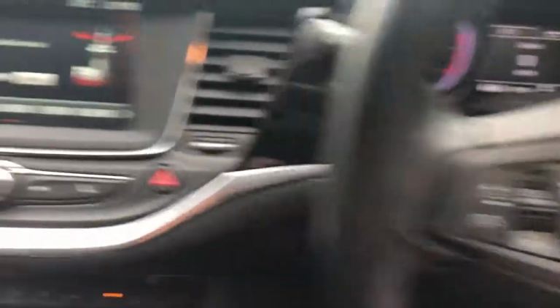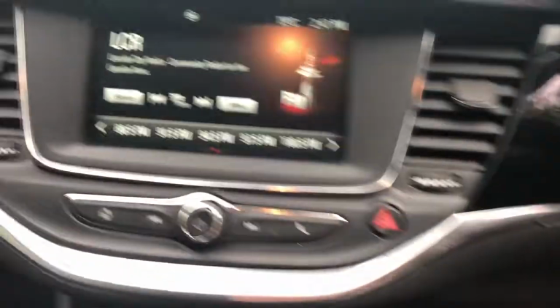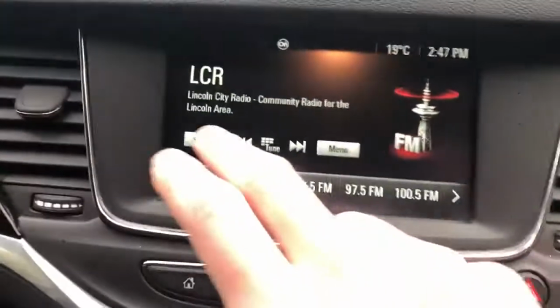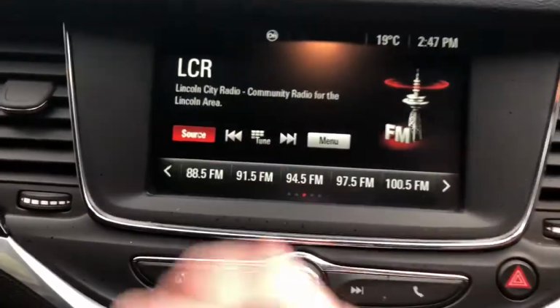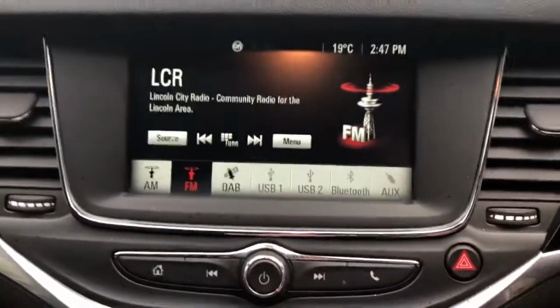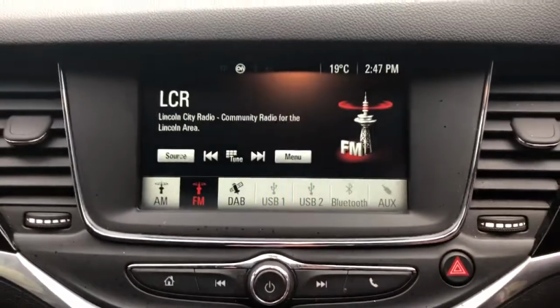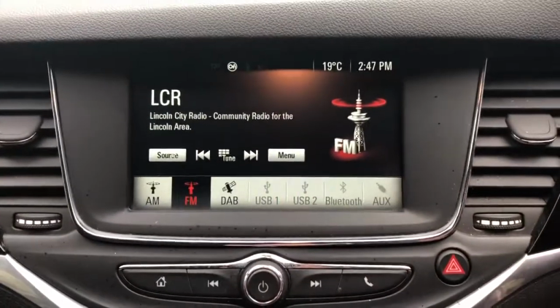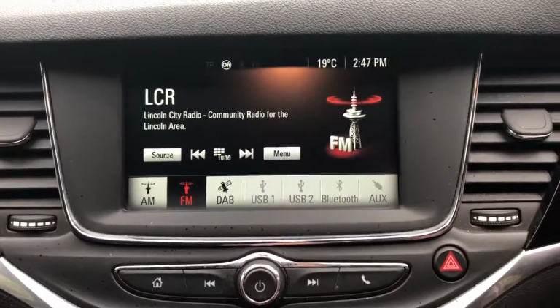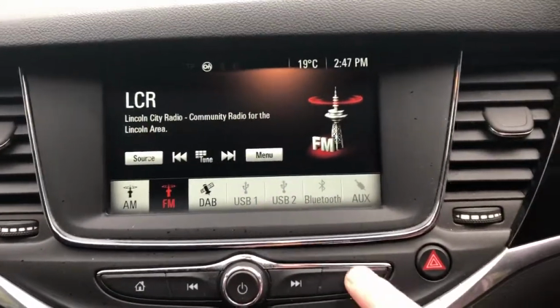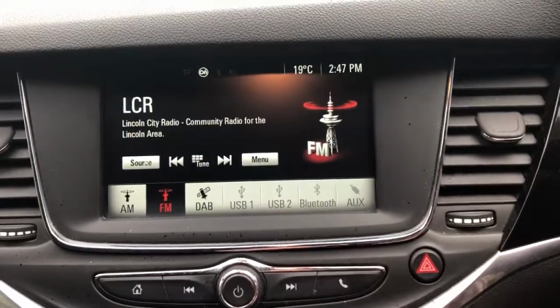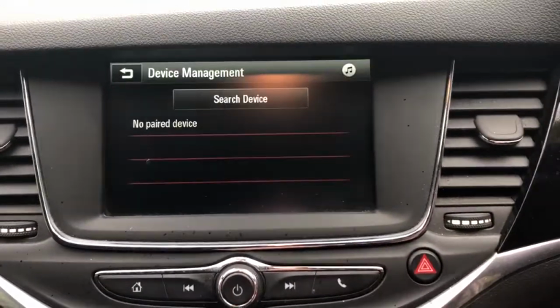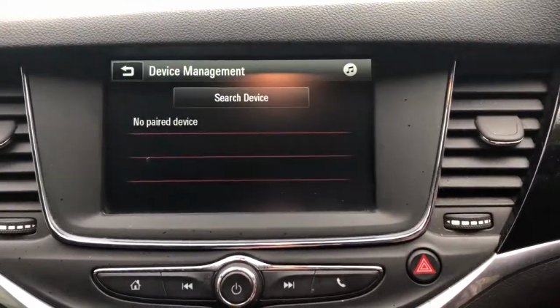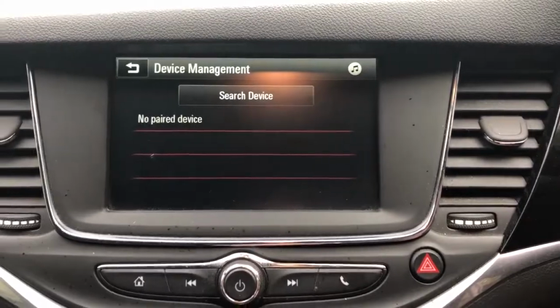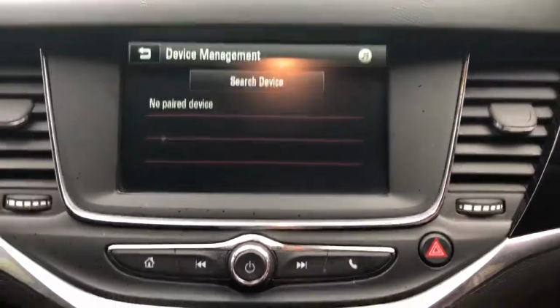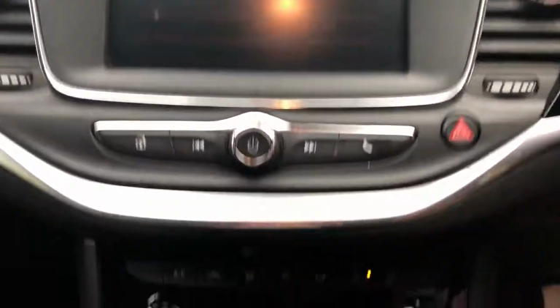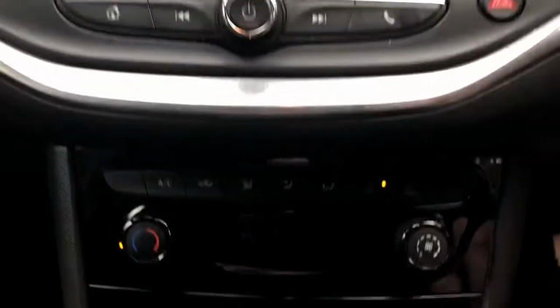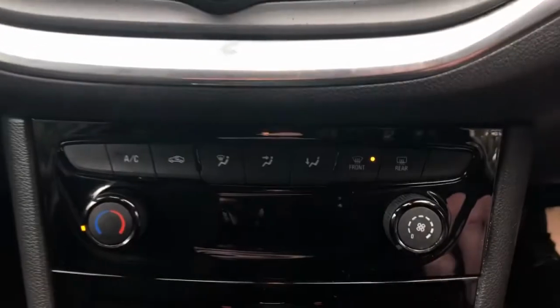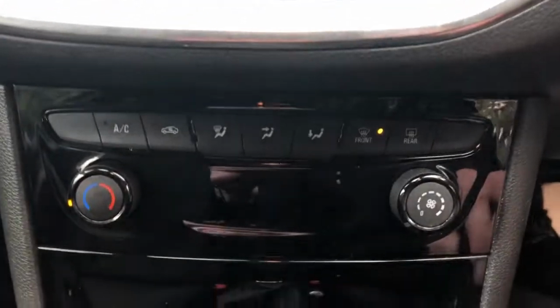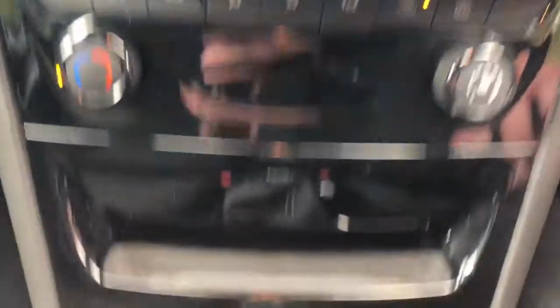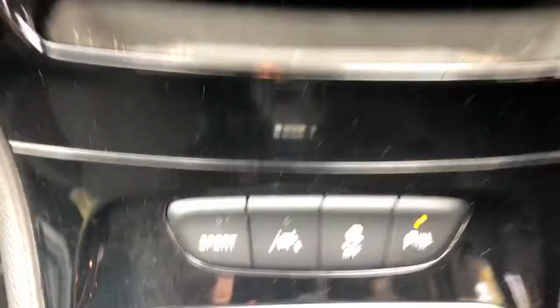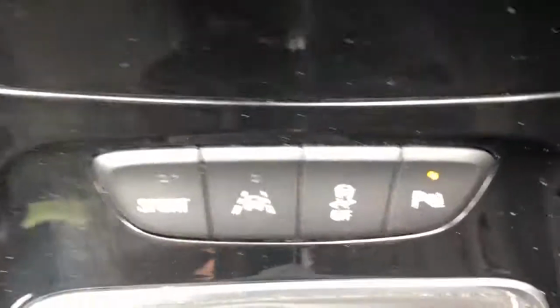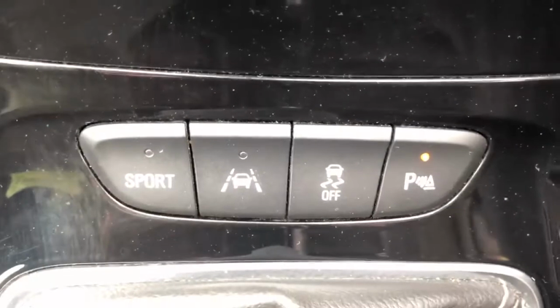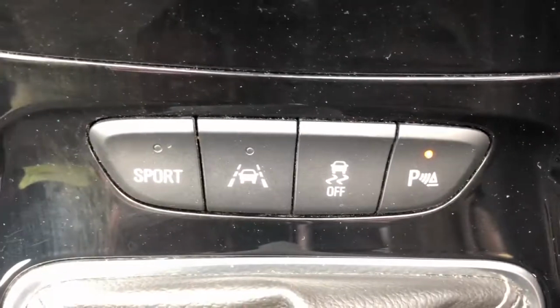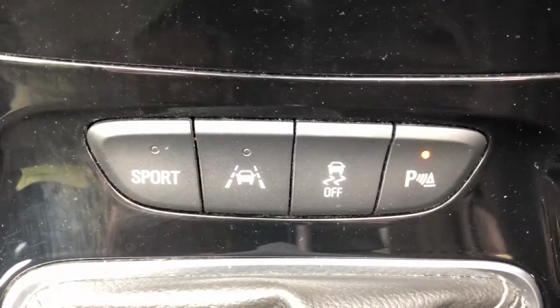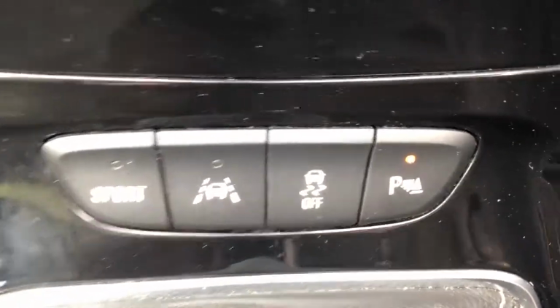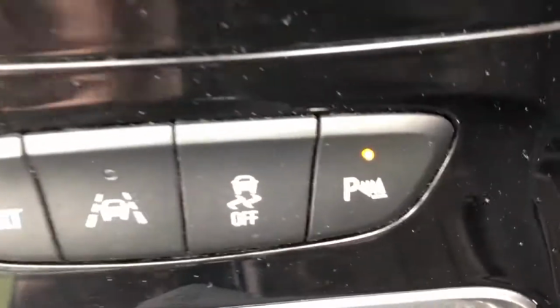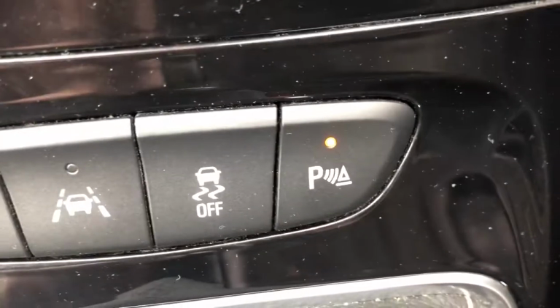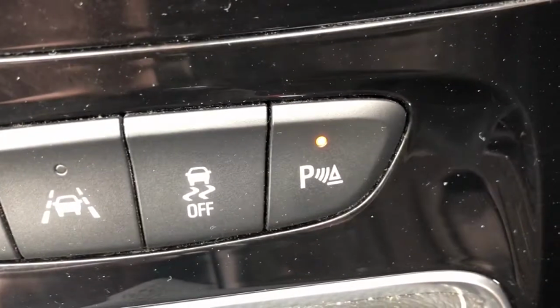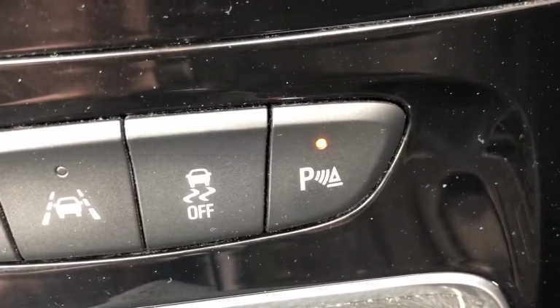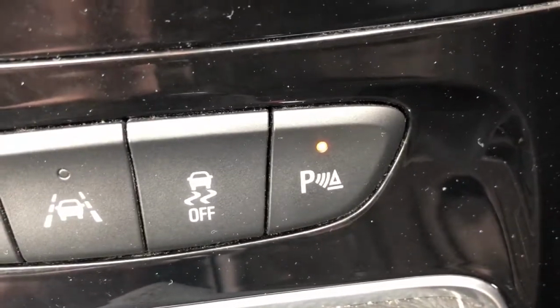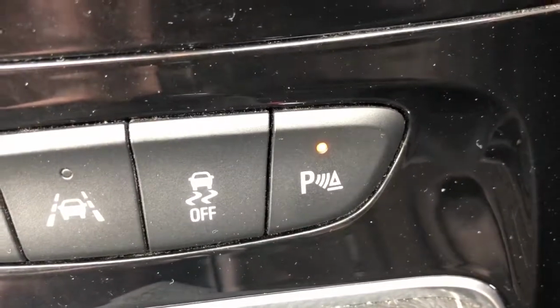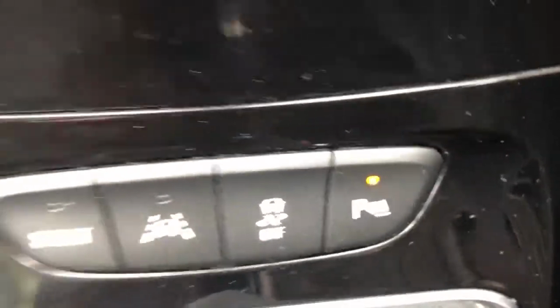FM, AM and DAB radio, Bluetooth connectivity for your phone, air conditioning, sport mode, lane change warning system, and the option to have your parking sensors on or off.